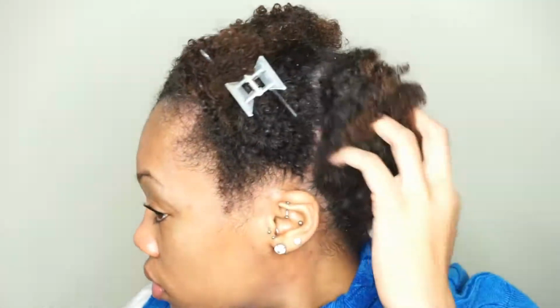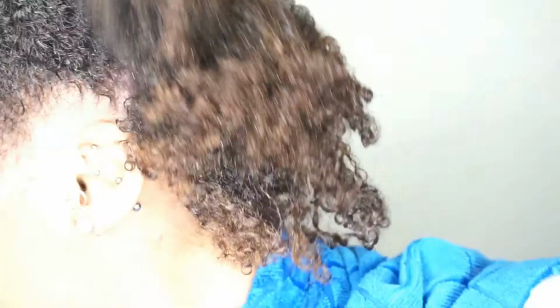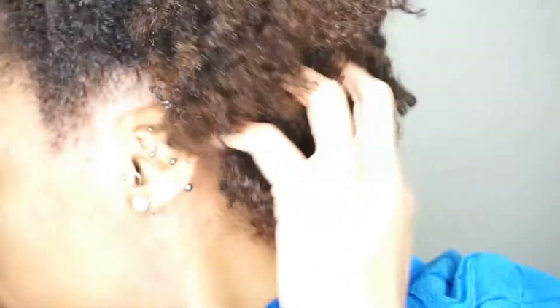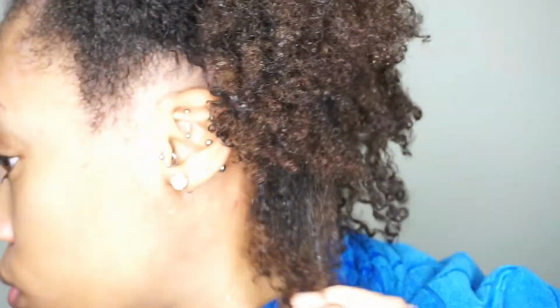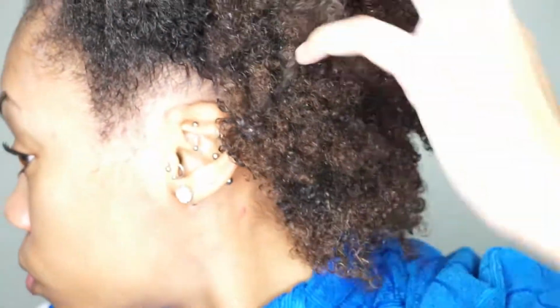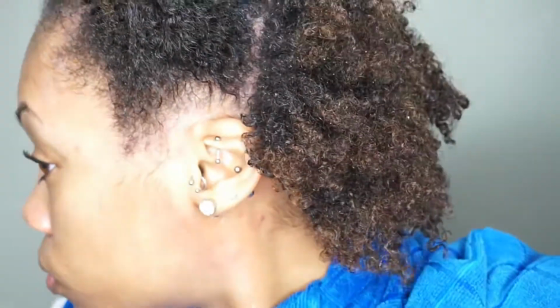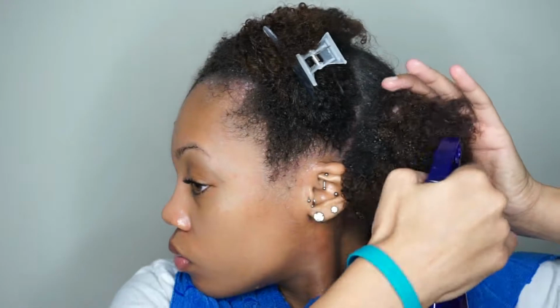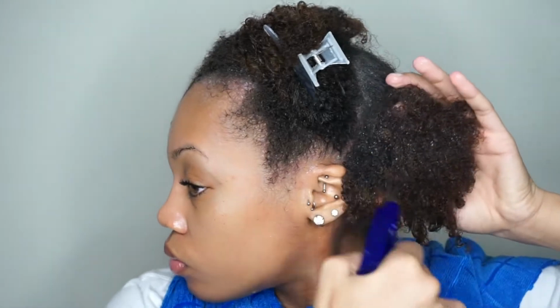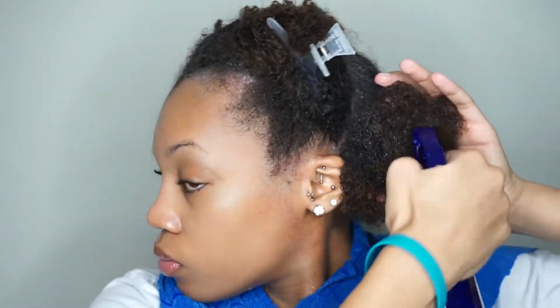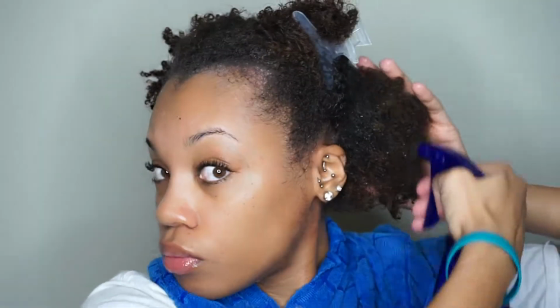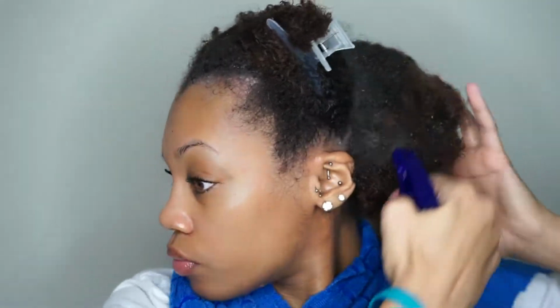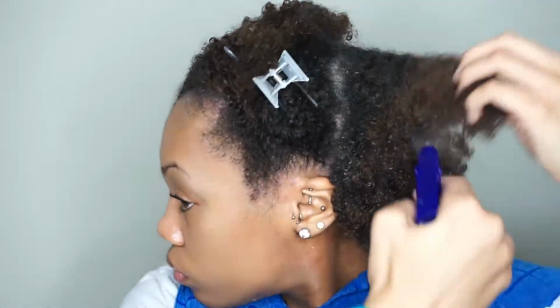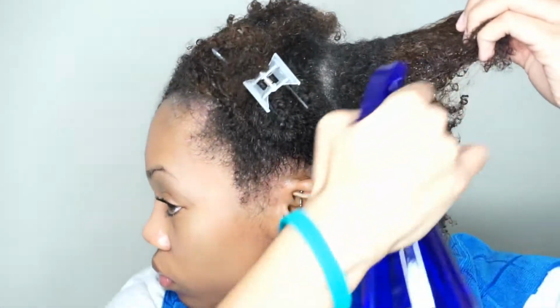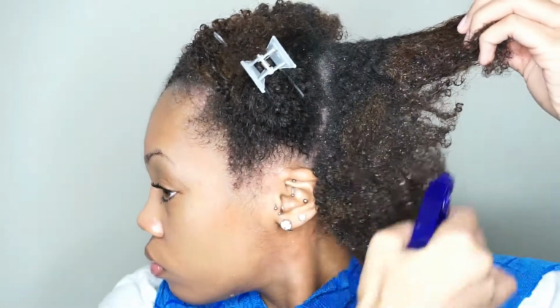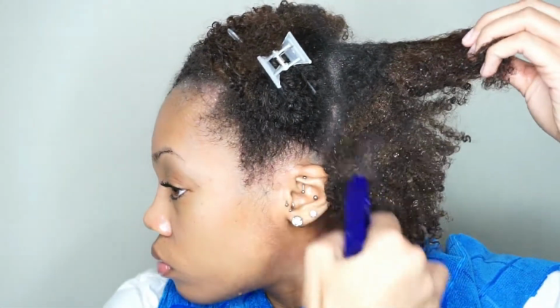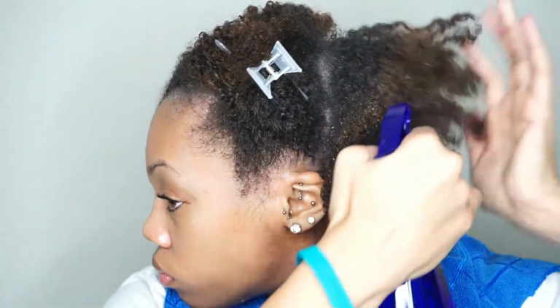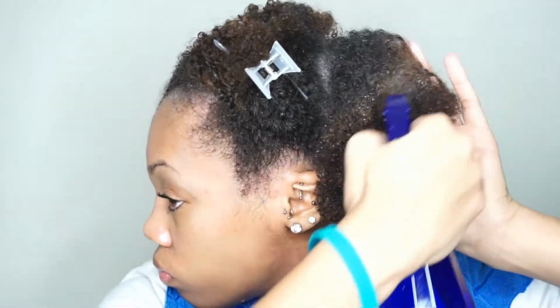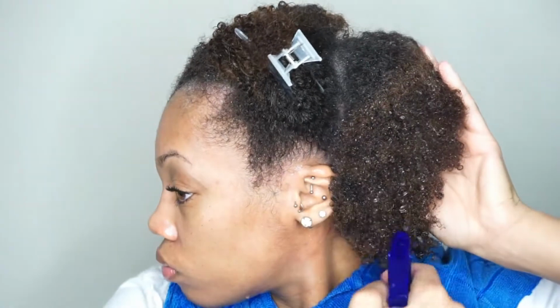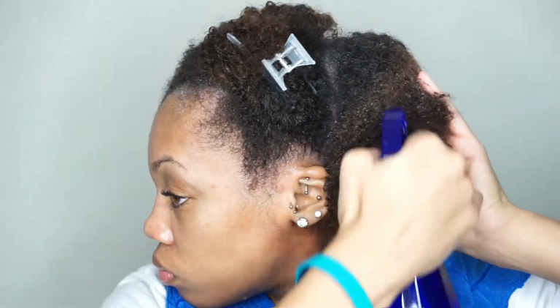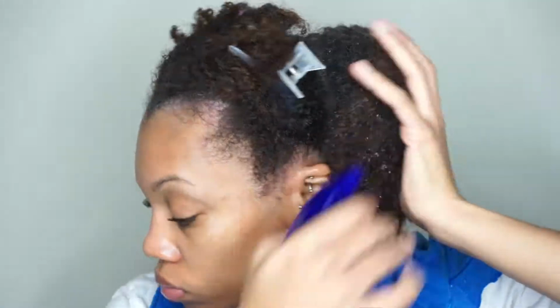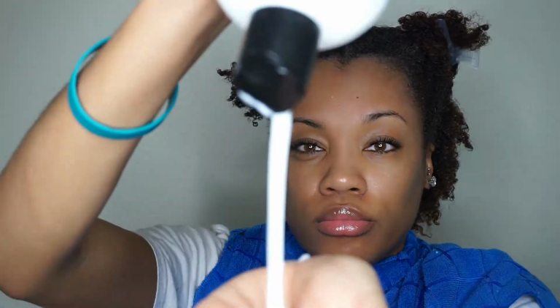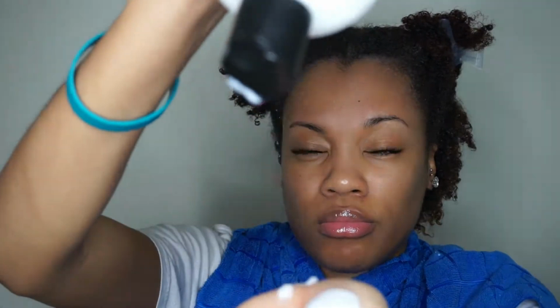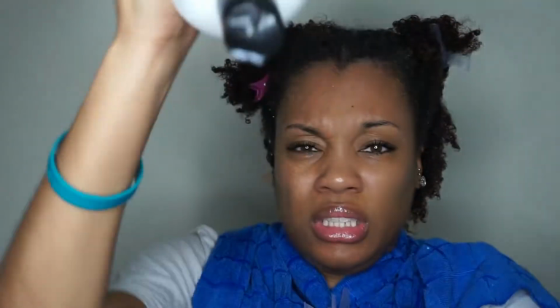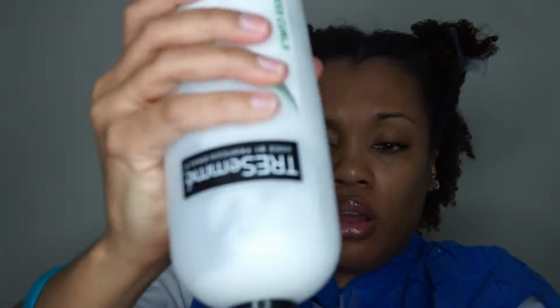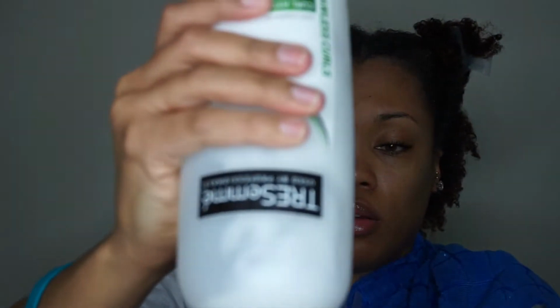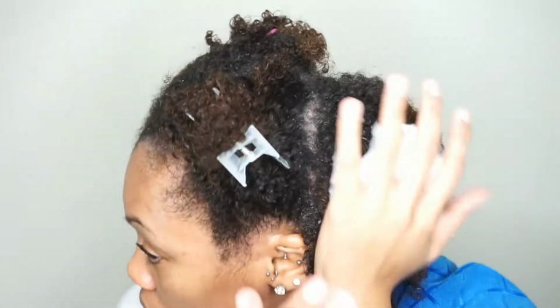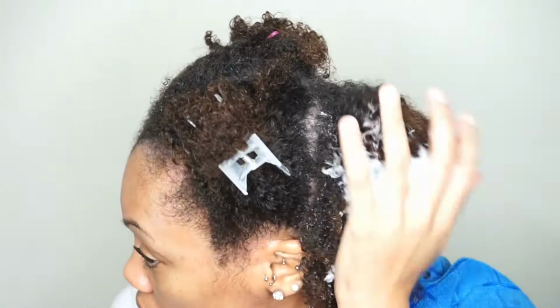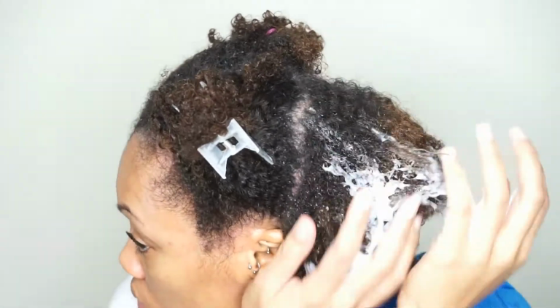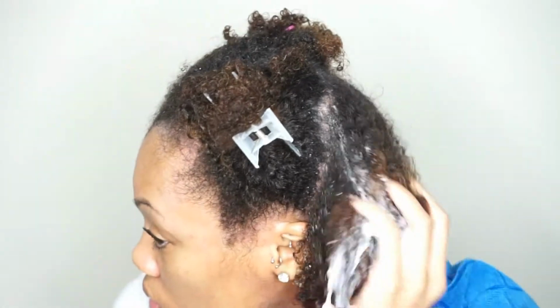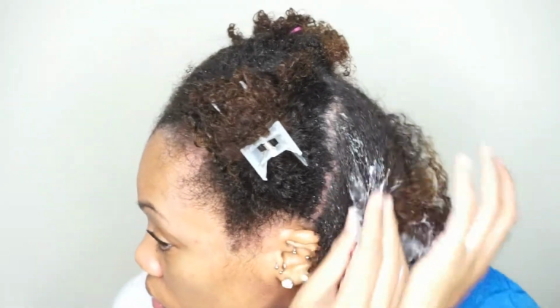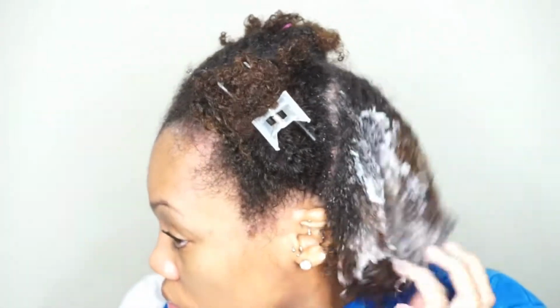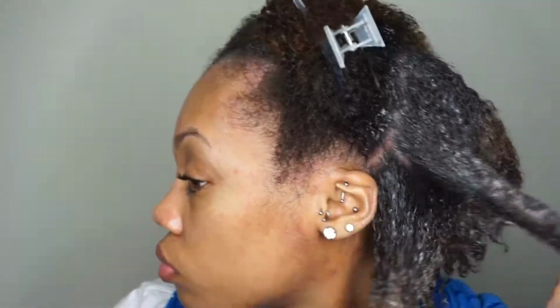I haven't detangled my hair in about four weeks, so I'm really not looking forward to this process. The first thing I like to do is get my hair moisturized — drenched in water, as drenched as possible — and then I go in with my conditioner and kind of smooth it on my hair.